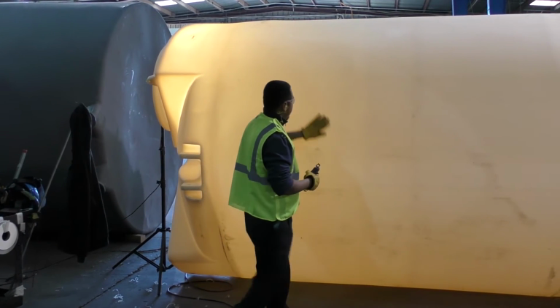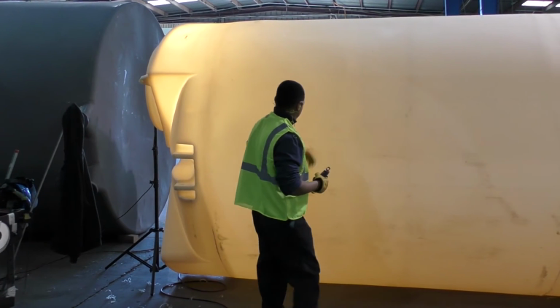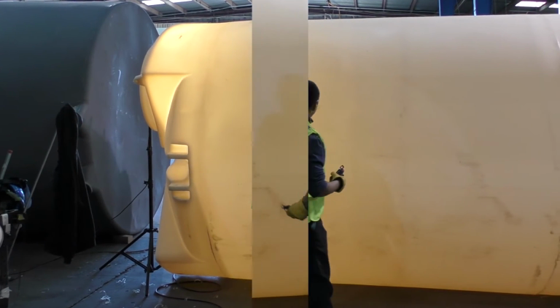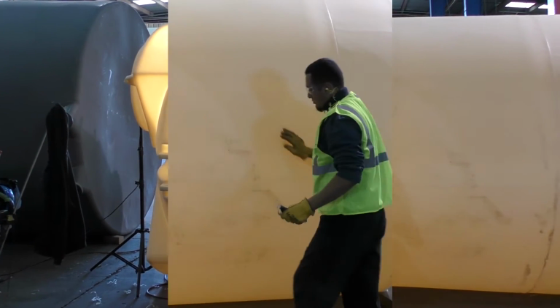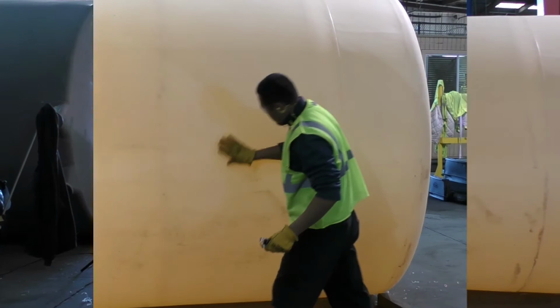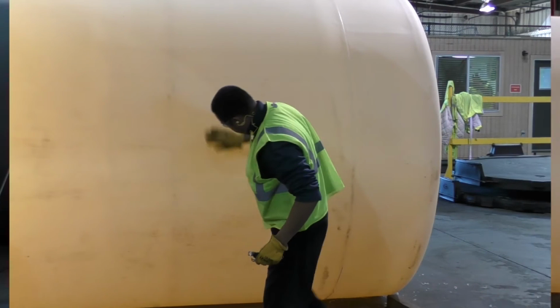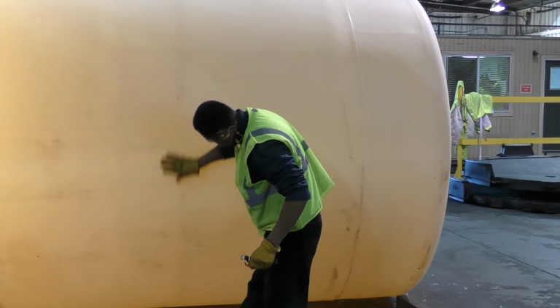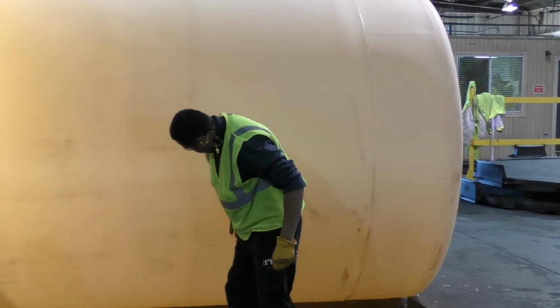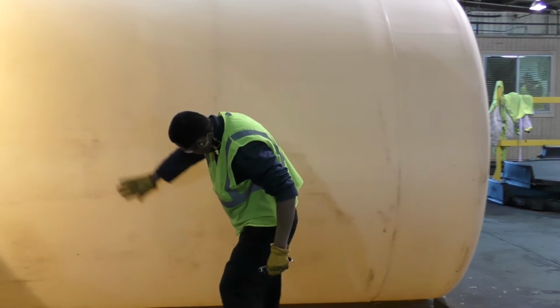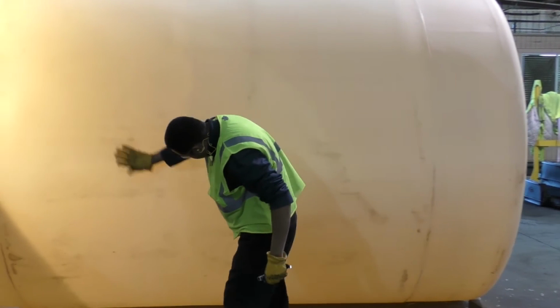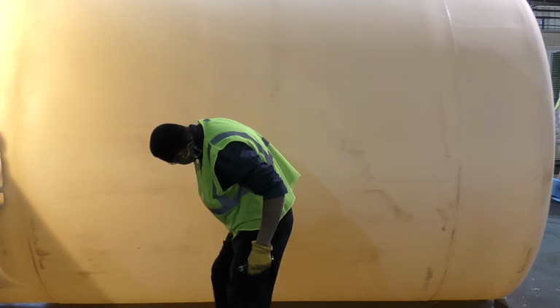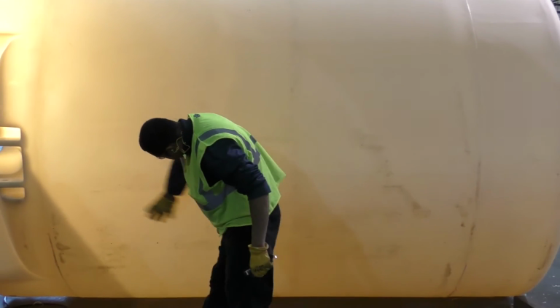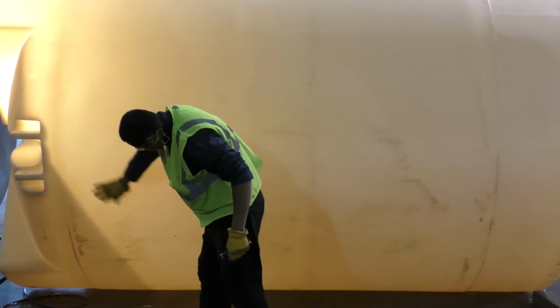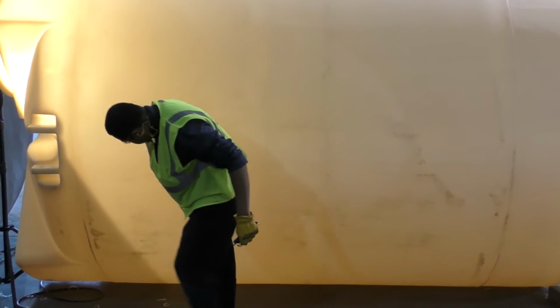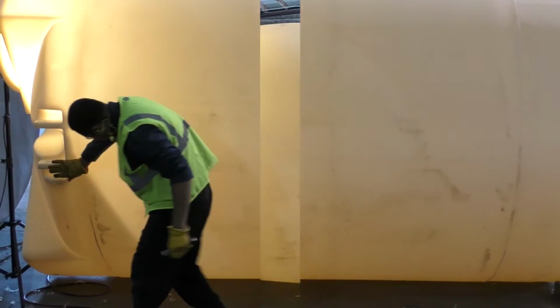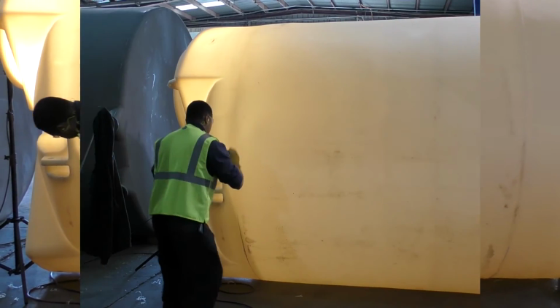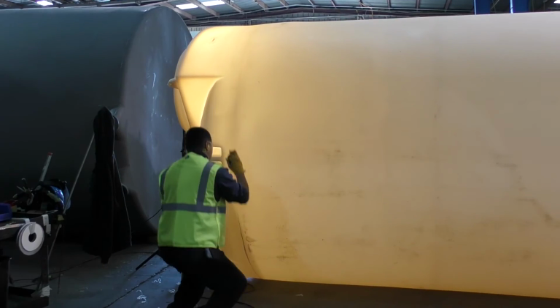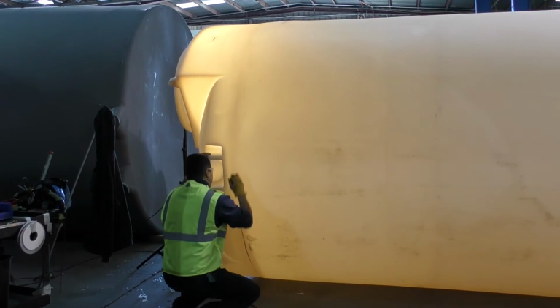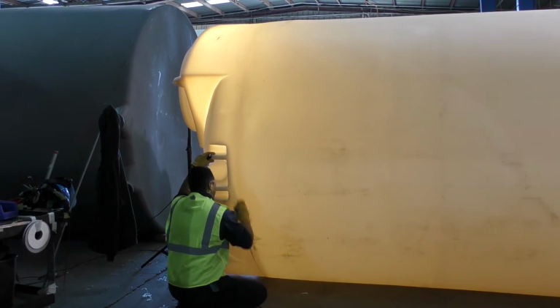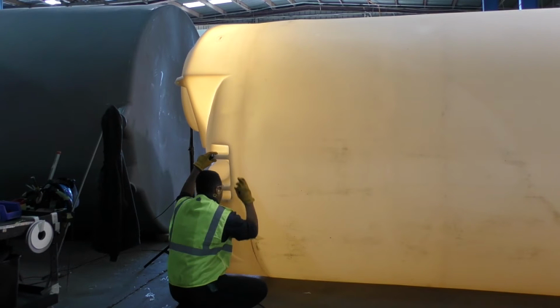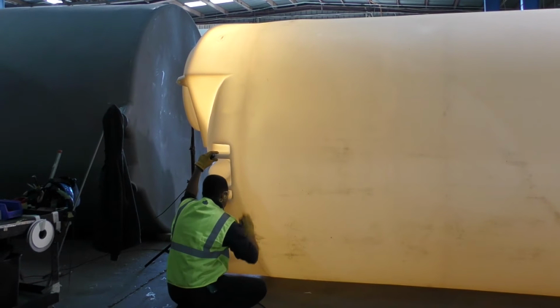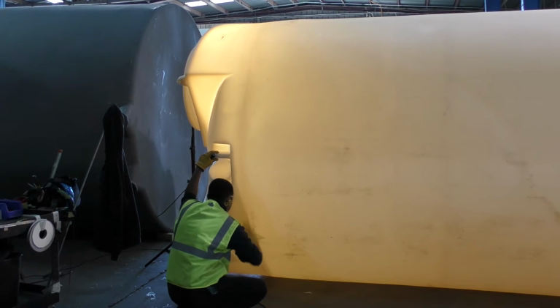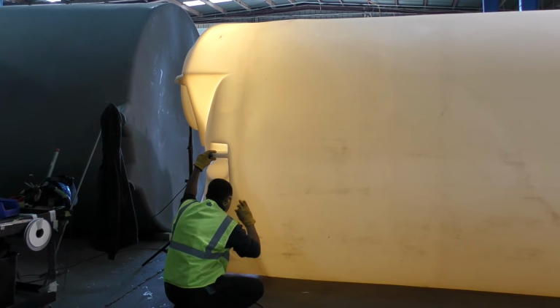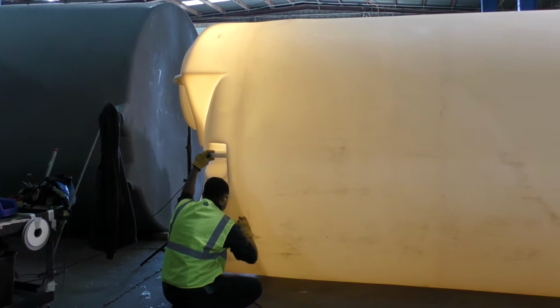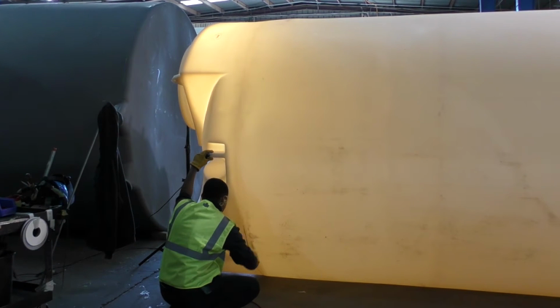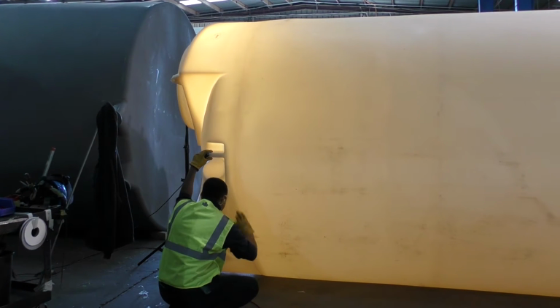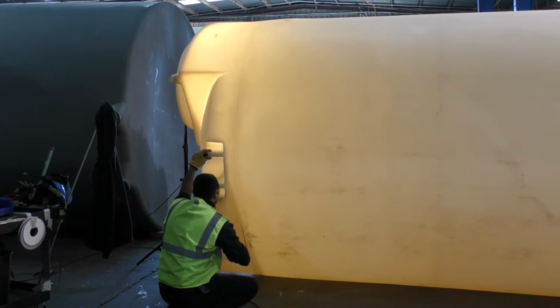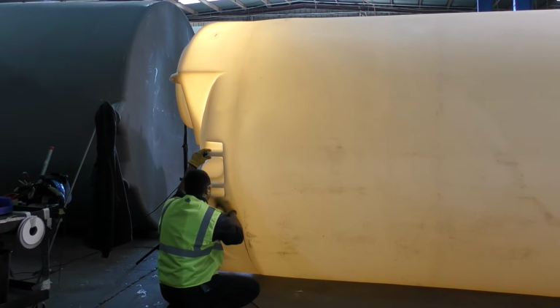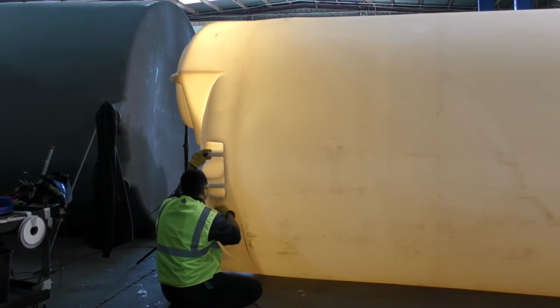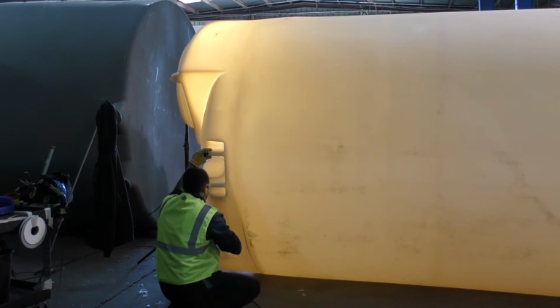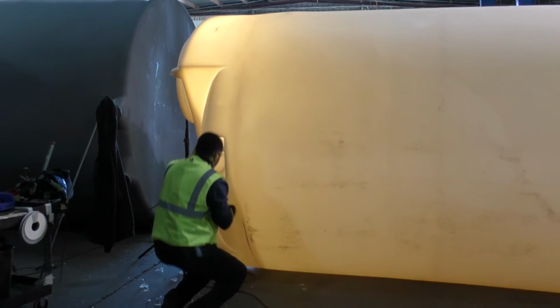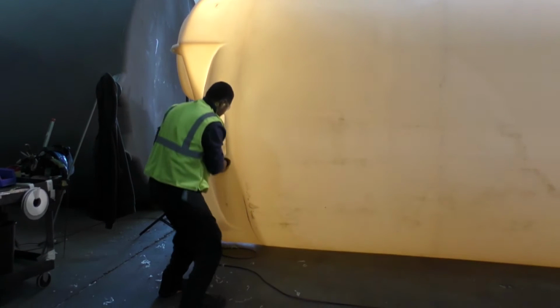It's hard to judge, with a naked eye, how a polyethylene tank is constructed. There is a big difference between a well-designed, properly constructed tank and a cheap one that doesn't meet structural requirements.